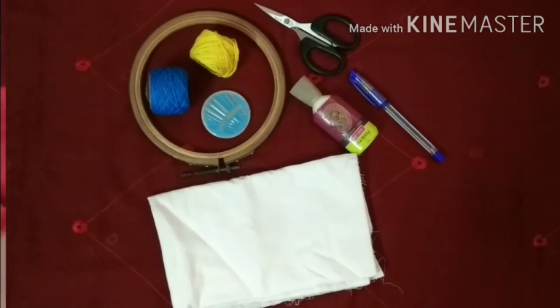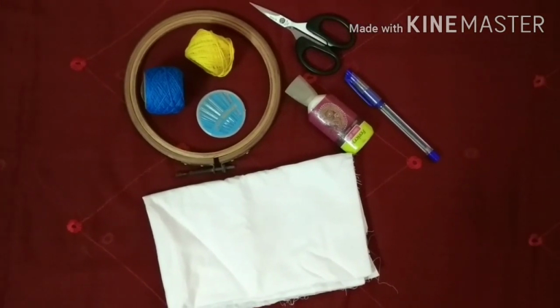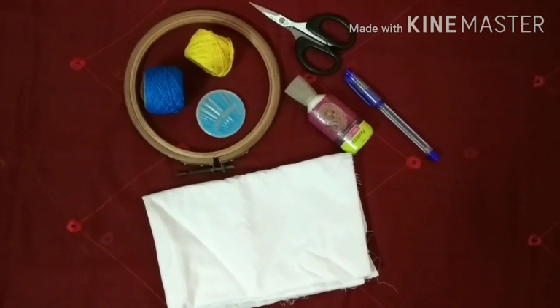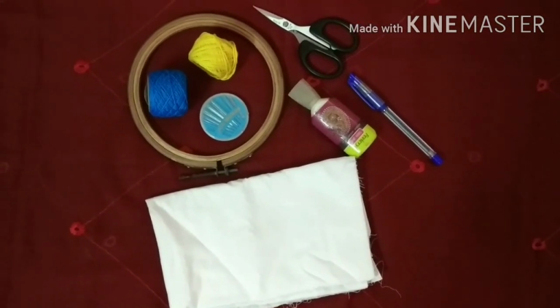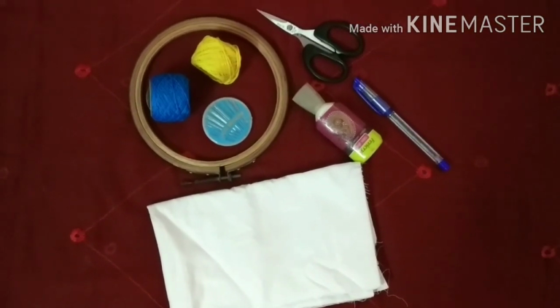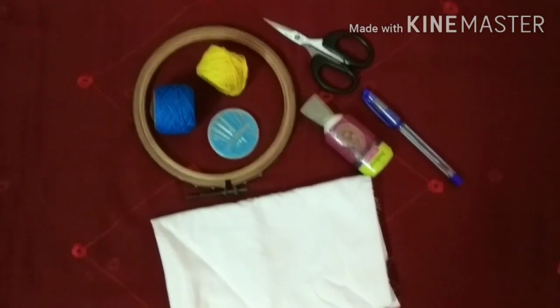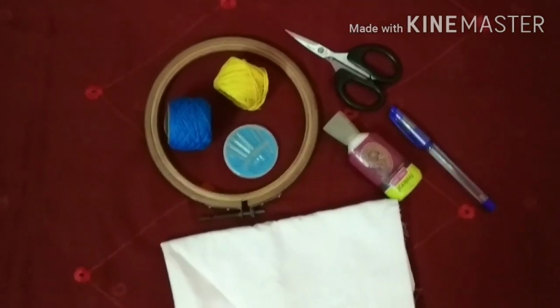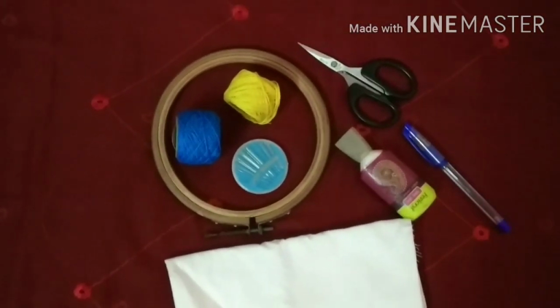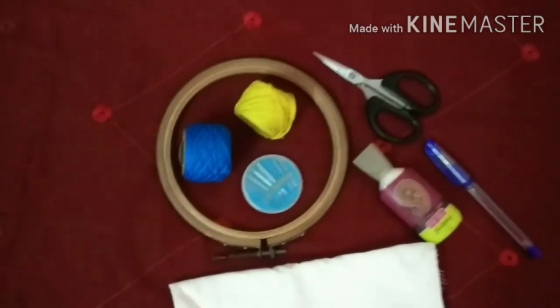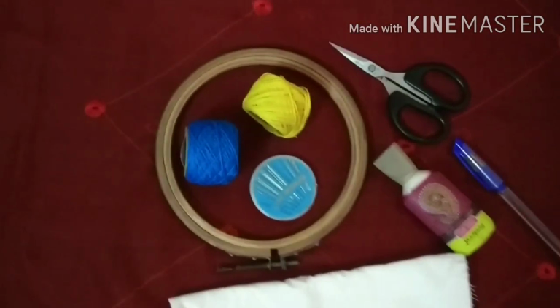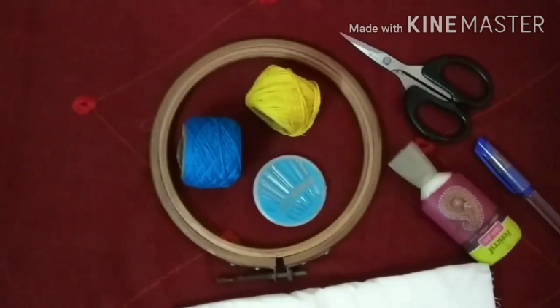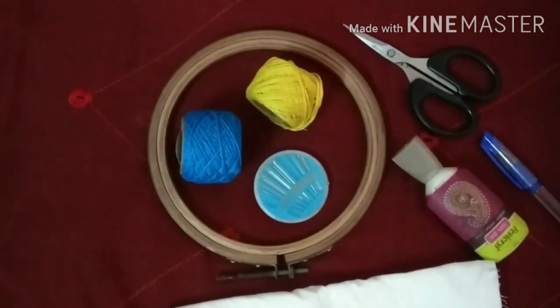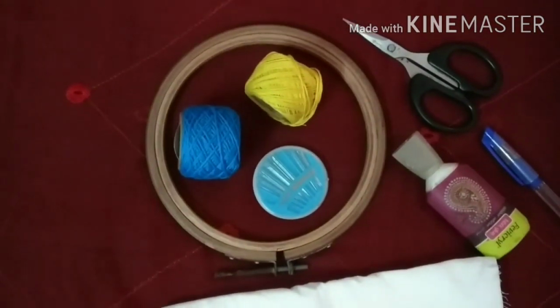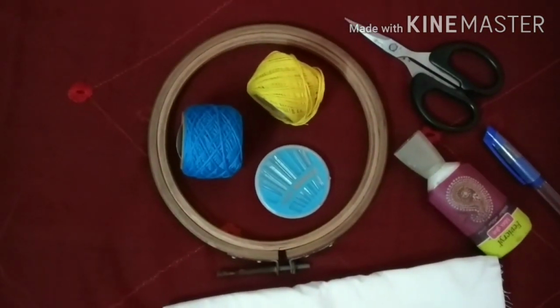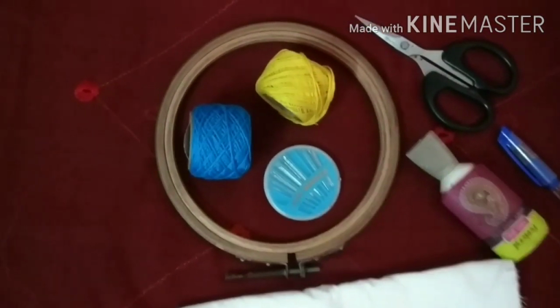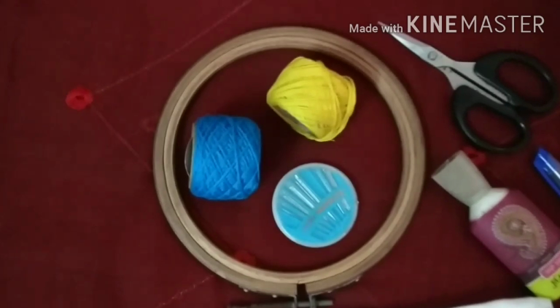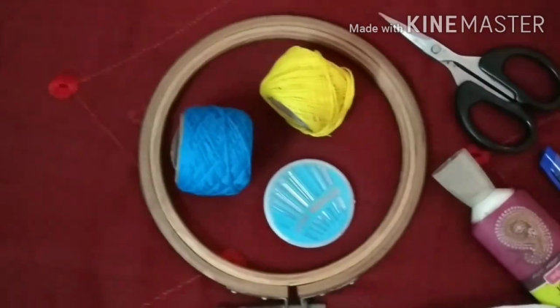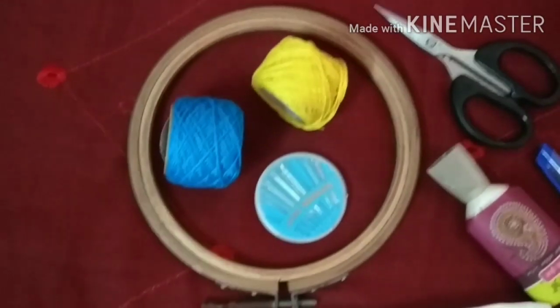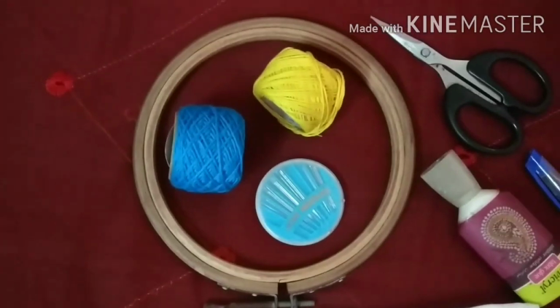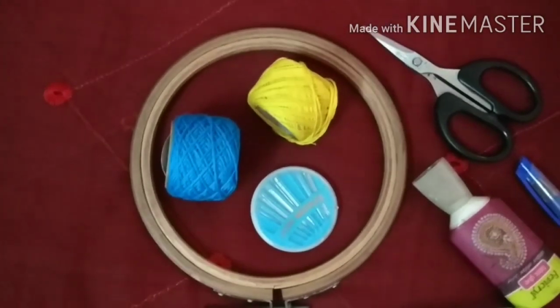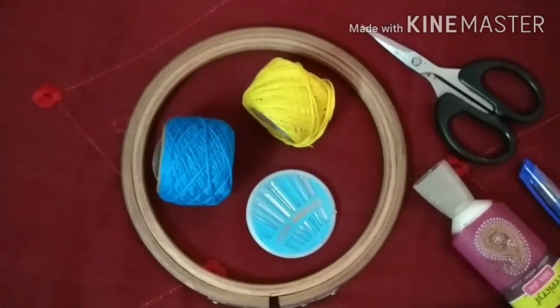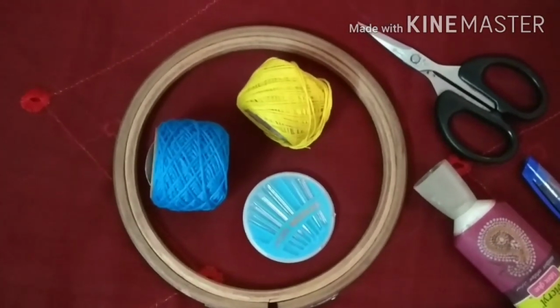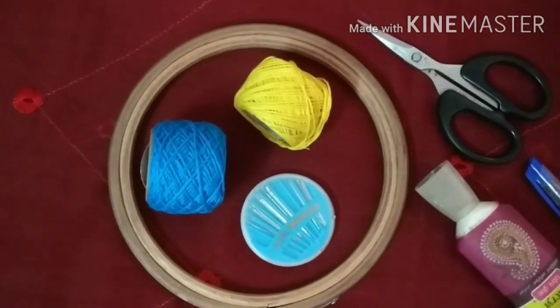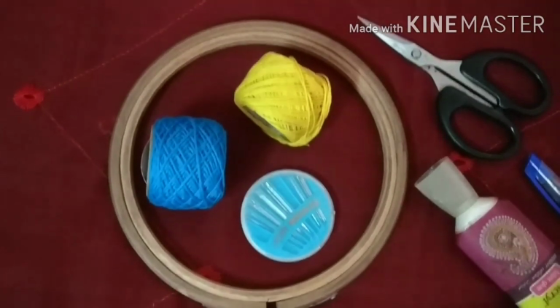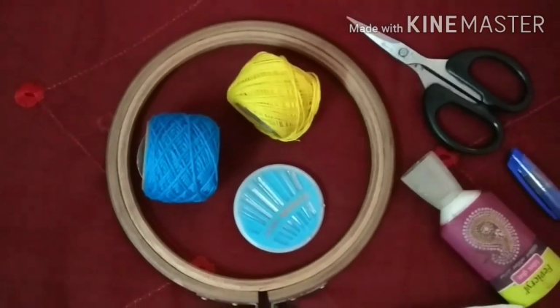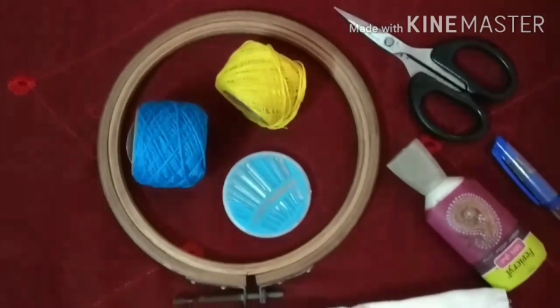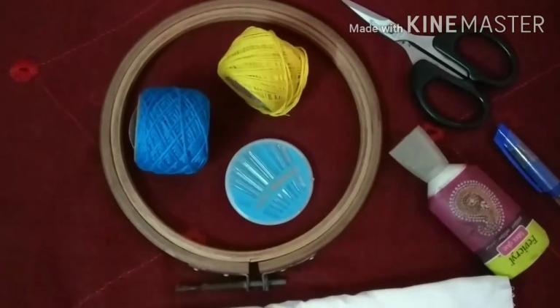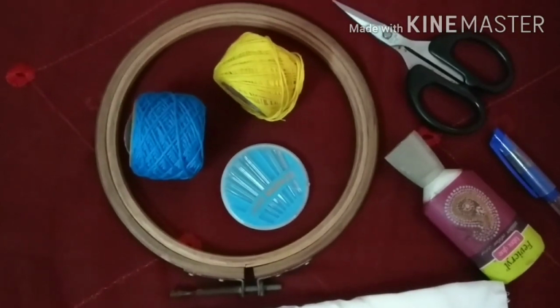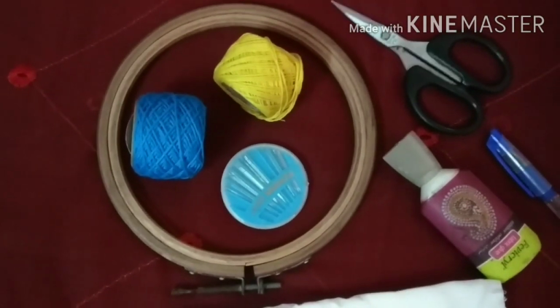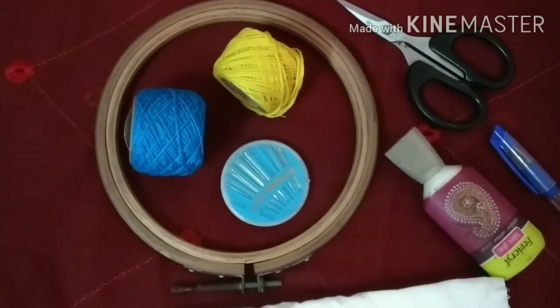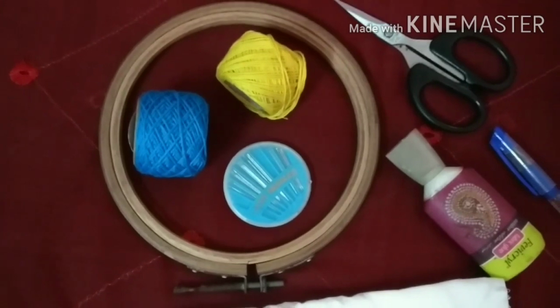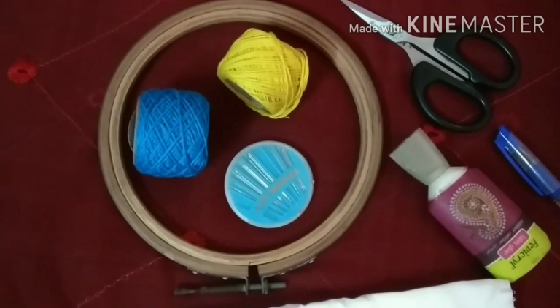So guys, we need one cotton cloth — not even half a meter — one embroidery ring, two embroidery threads, one needle, scissors, fabric glue, and a pen. That's it.